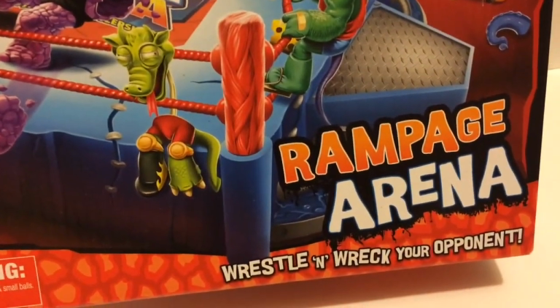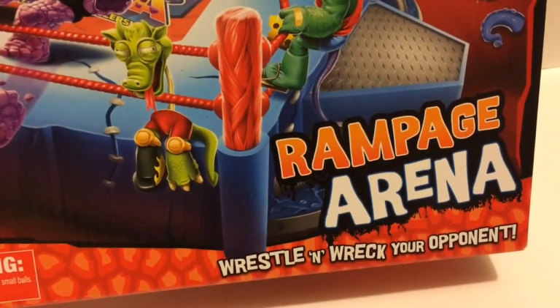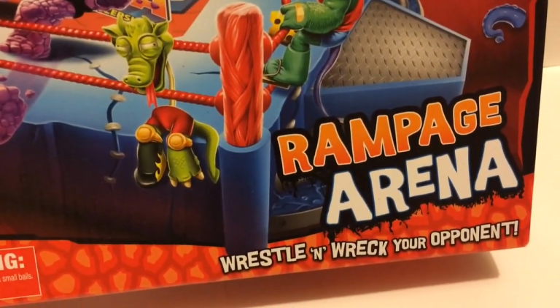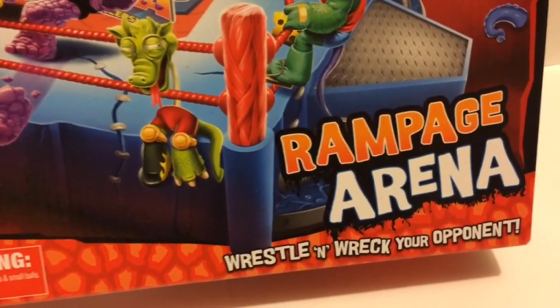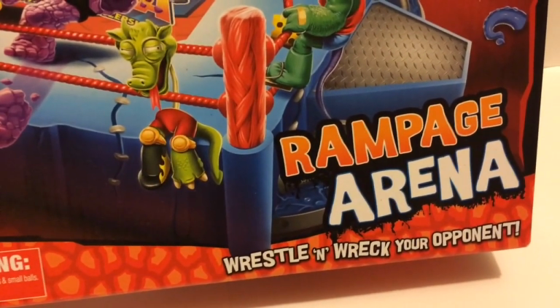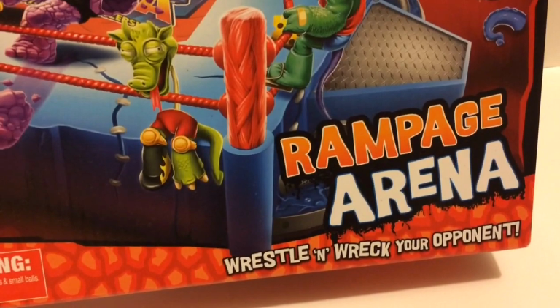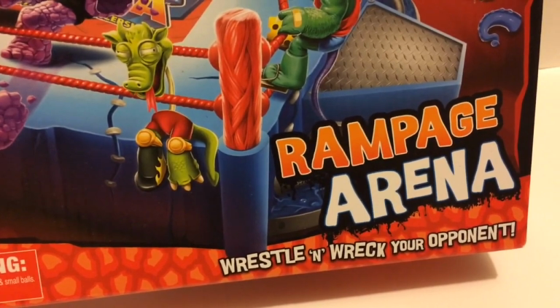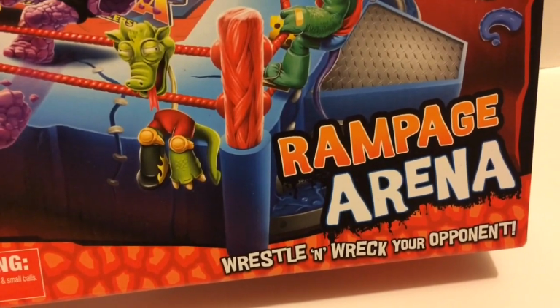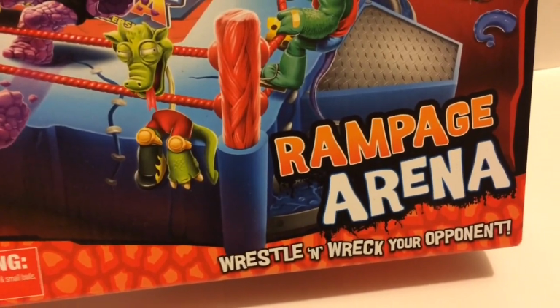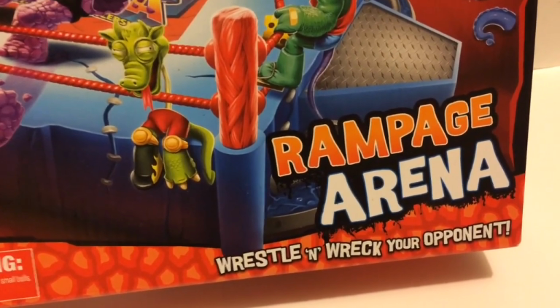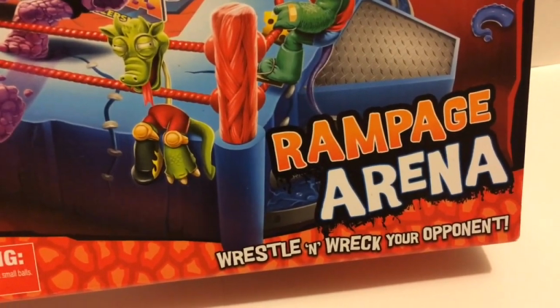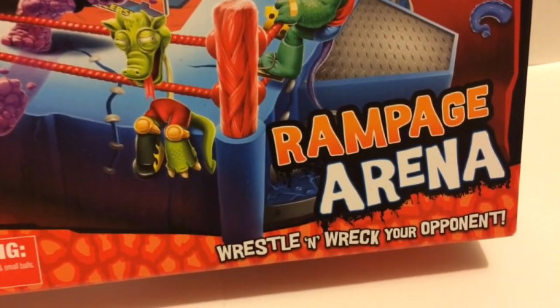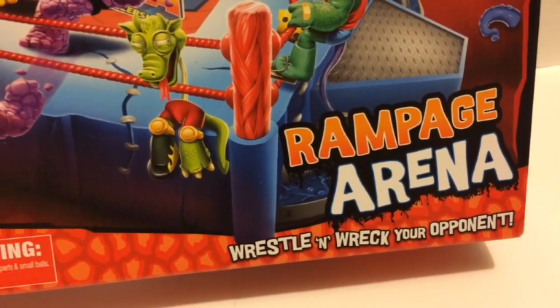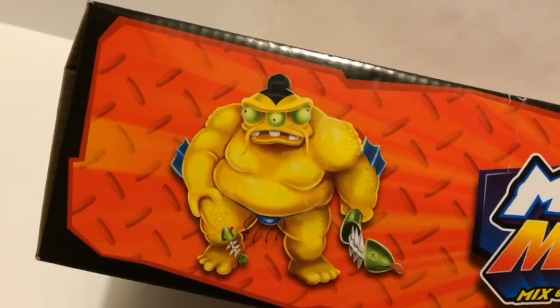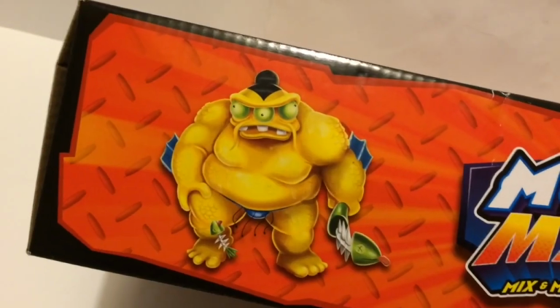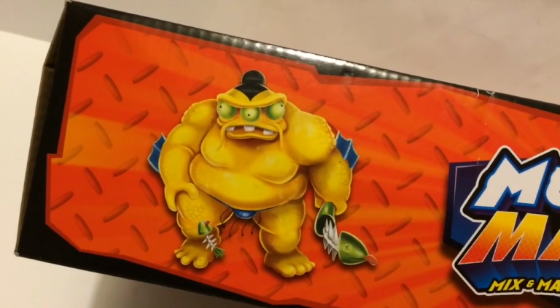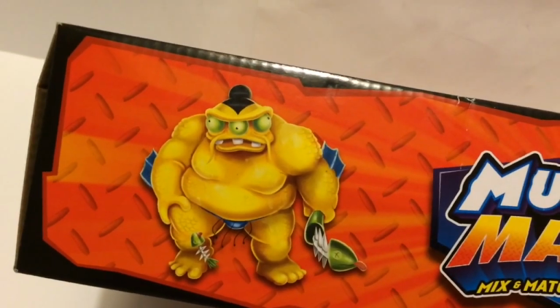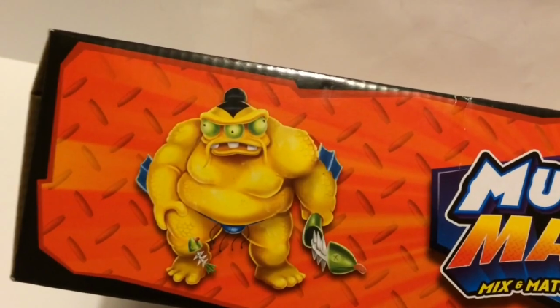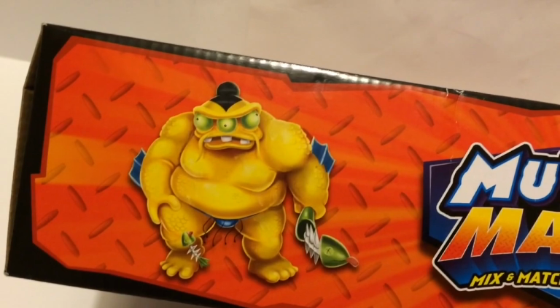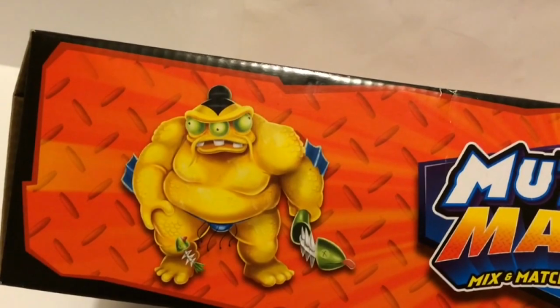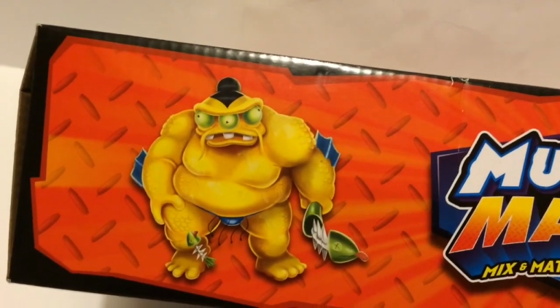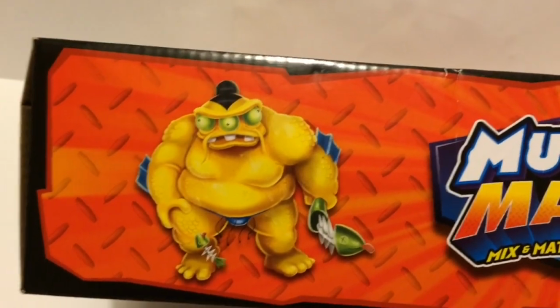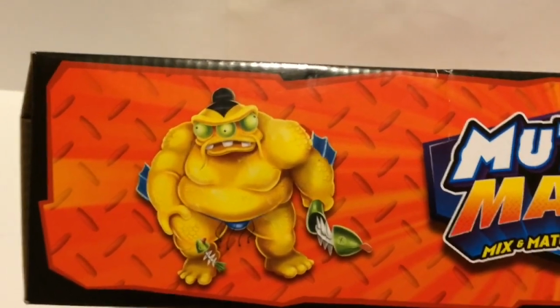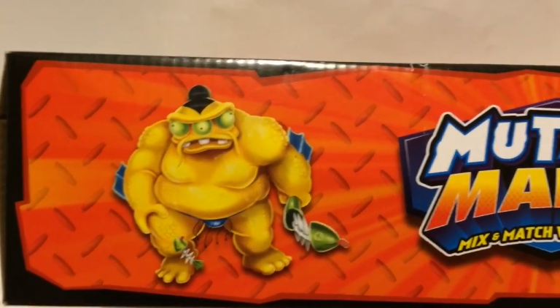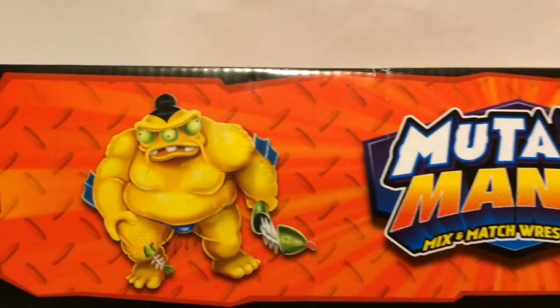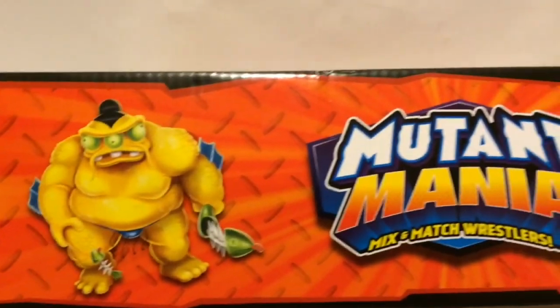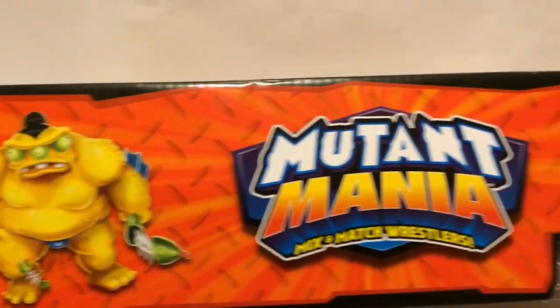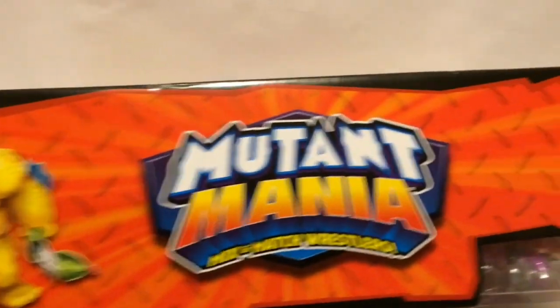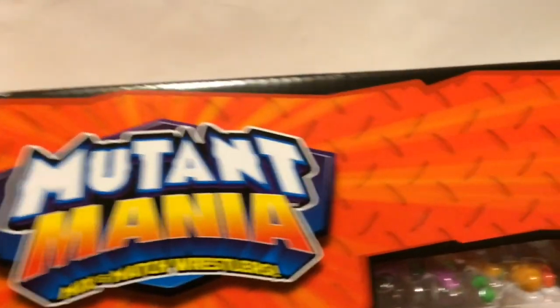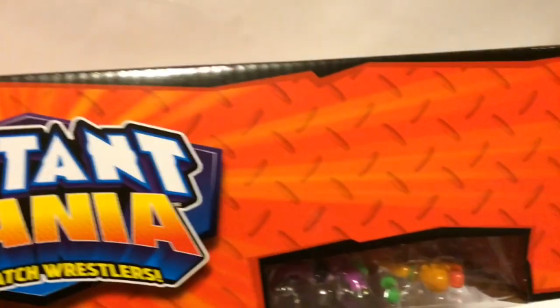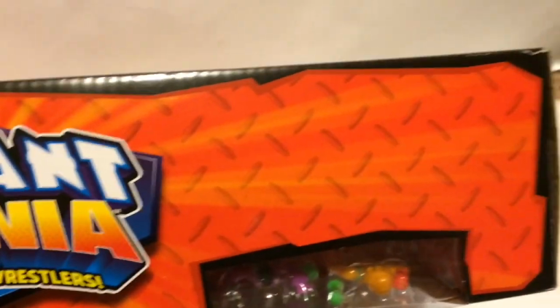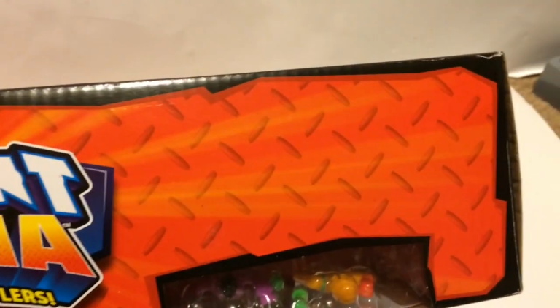Rampage Arena — wrestle, wreck, and... oh no, it doesn't say rape, it just says wreck. According to this picture on the top of the package, Yokozuna has been swimming near the Springfield Nuclear Plant. There are no other pictures on the top.